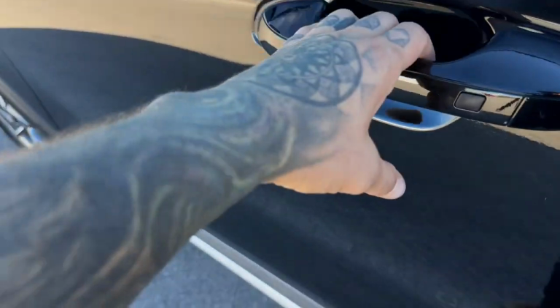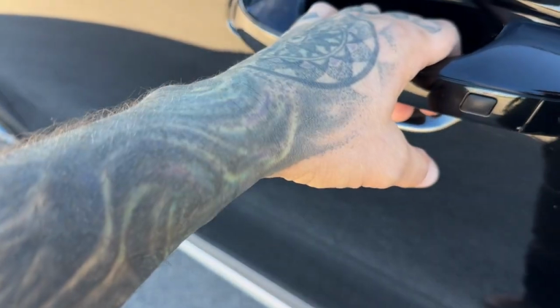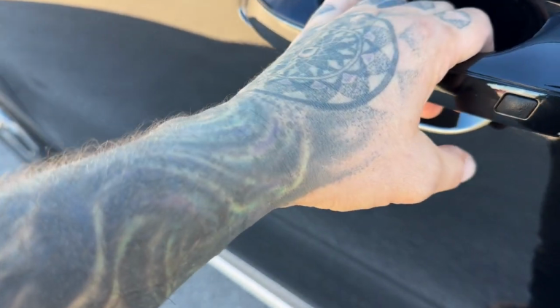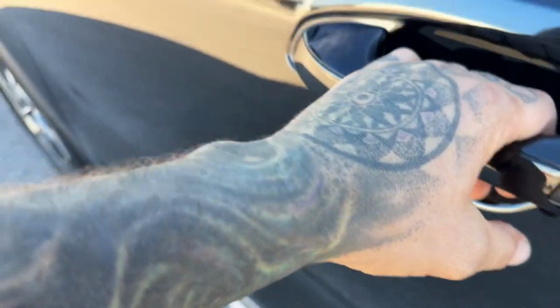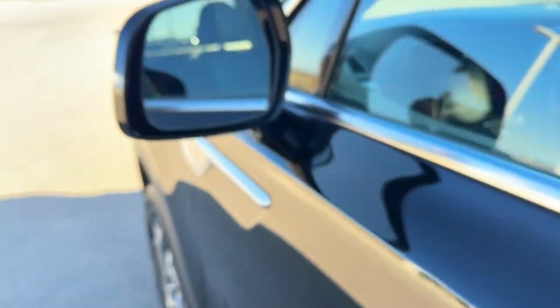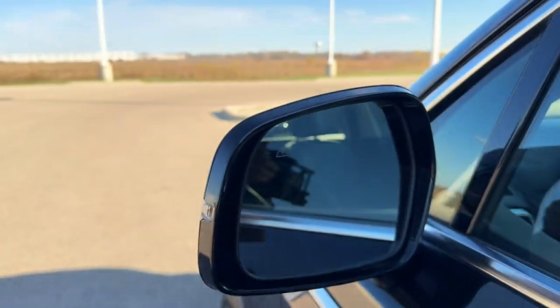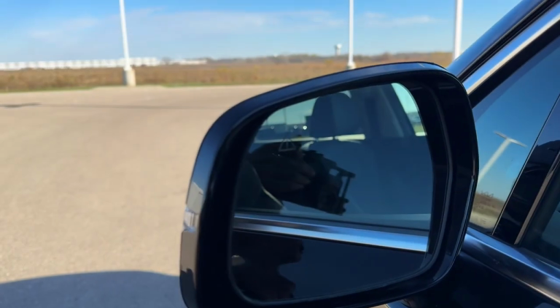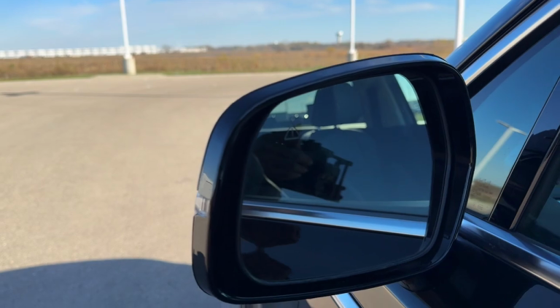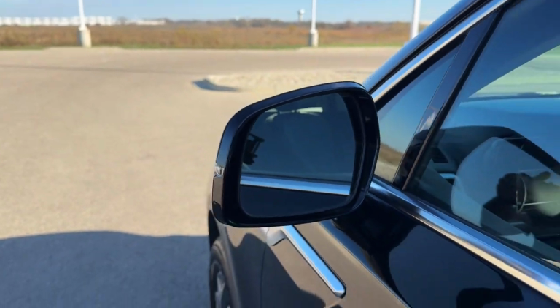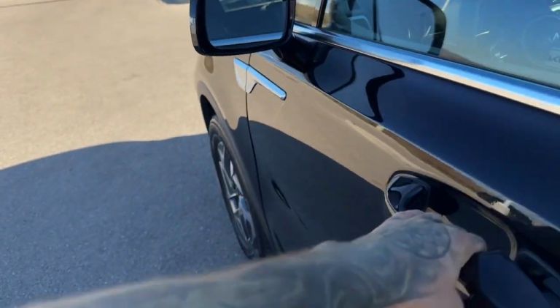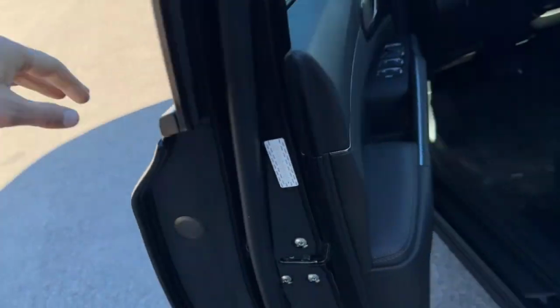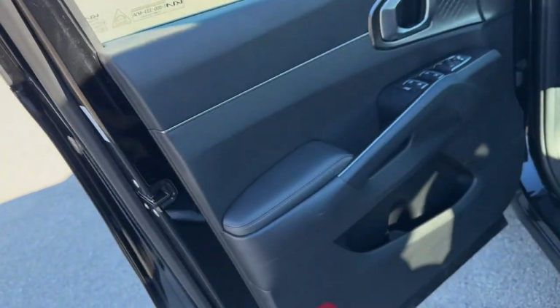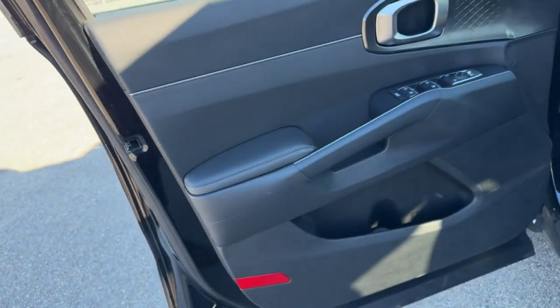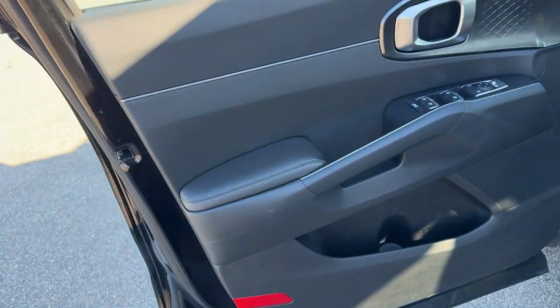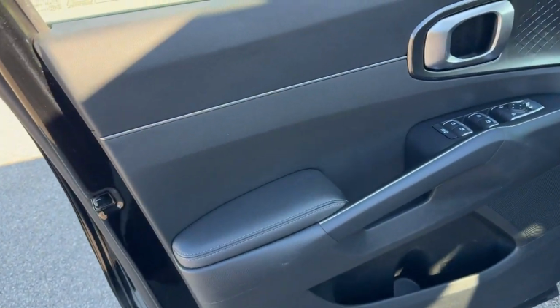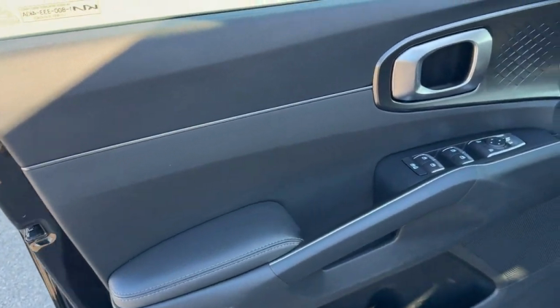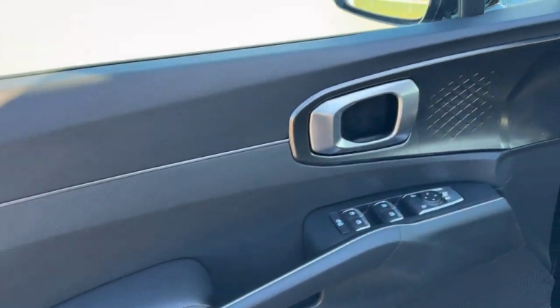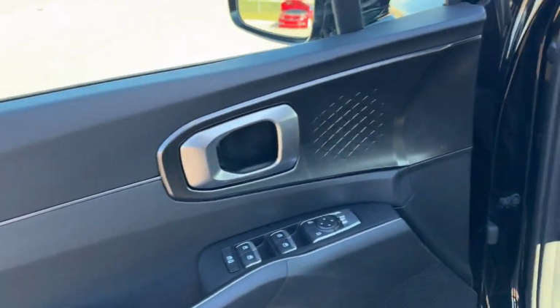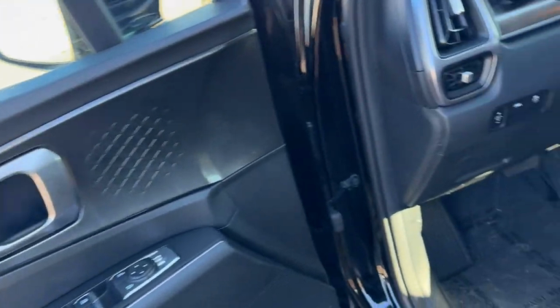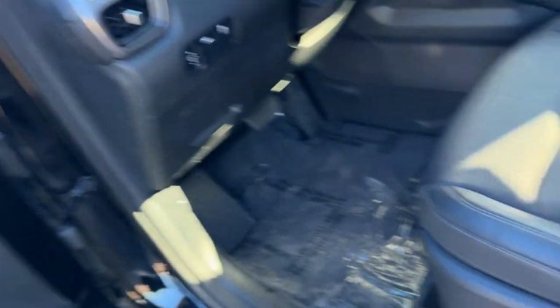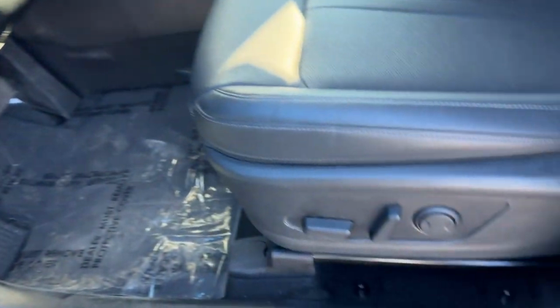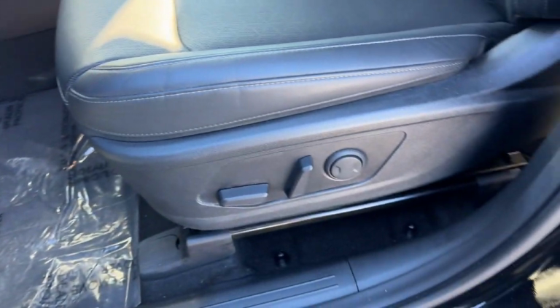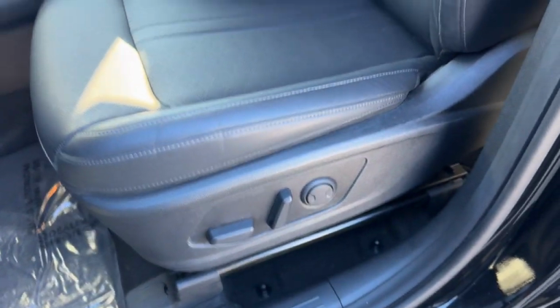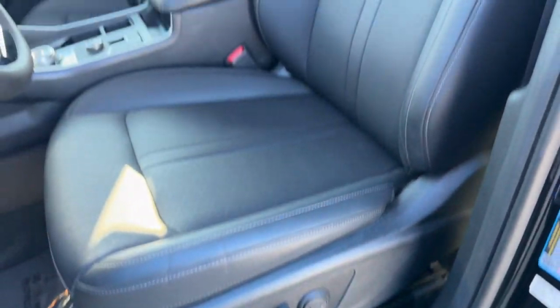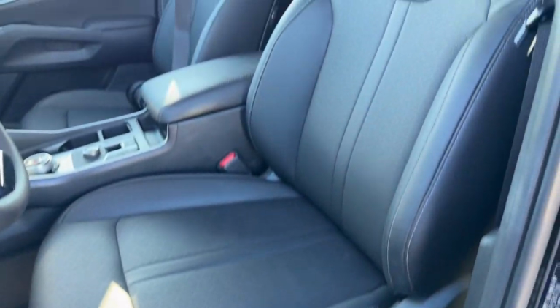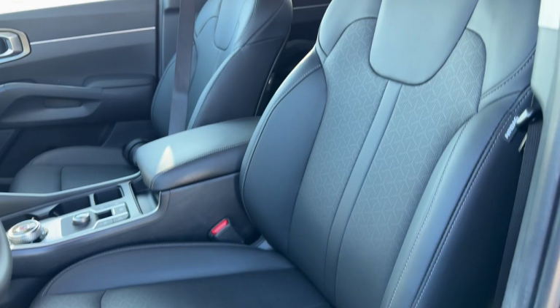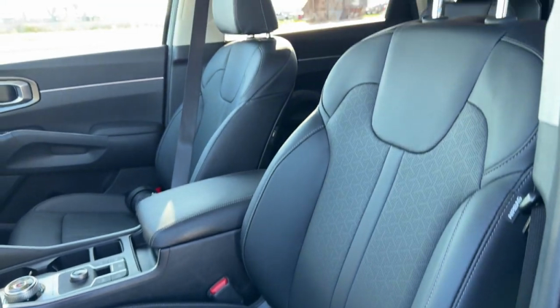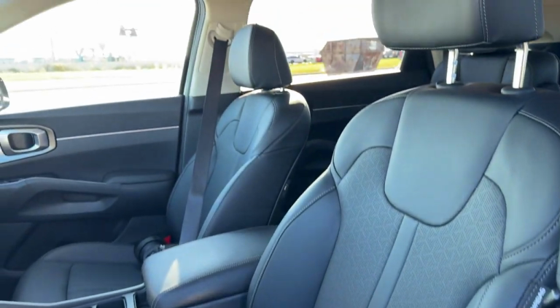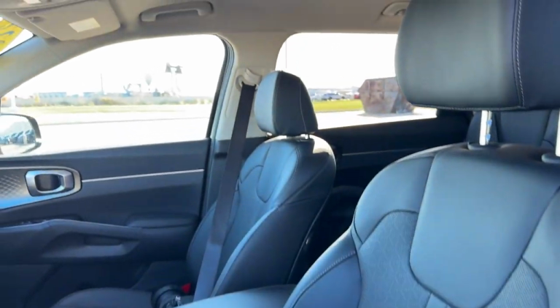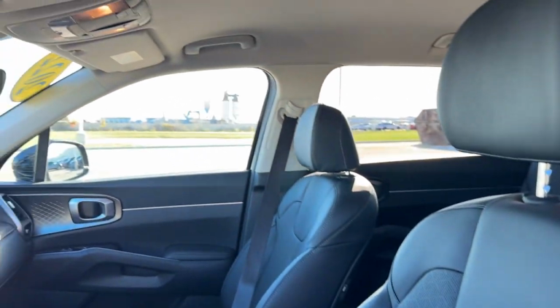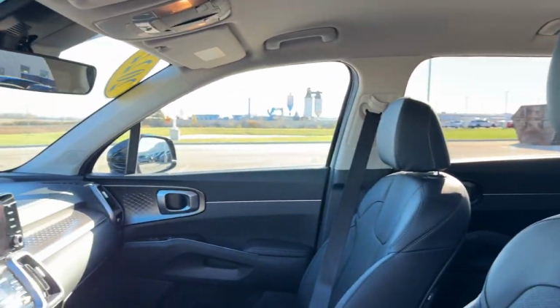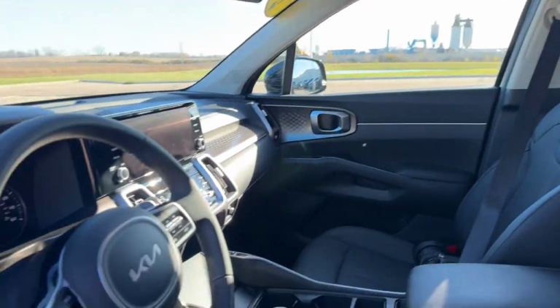It features Kia Sentry and remote start, blind spot monitors, and a nice all-black interior. We've got a power driver seat and nice leather seating throughout.